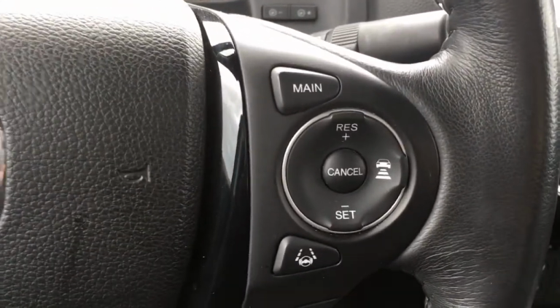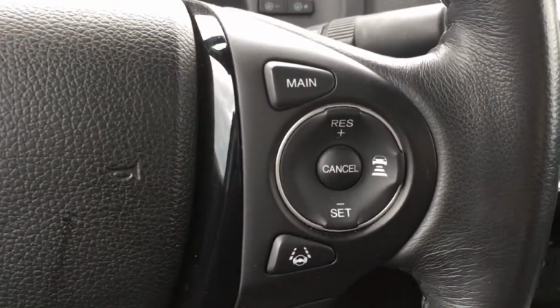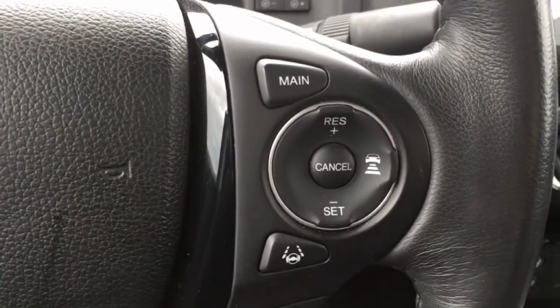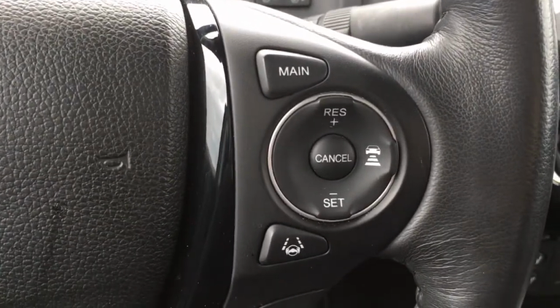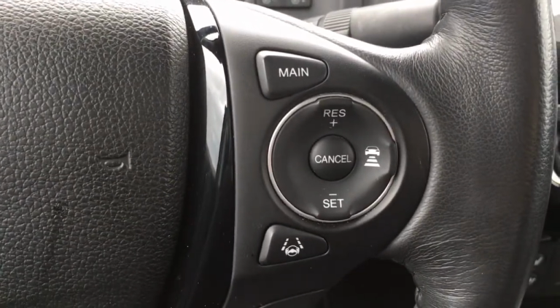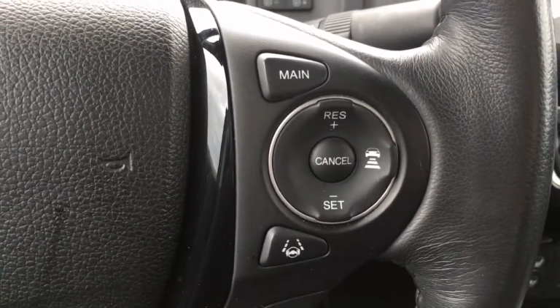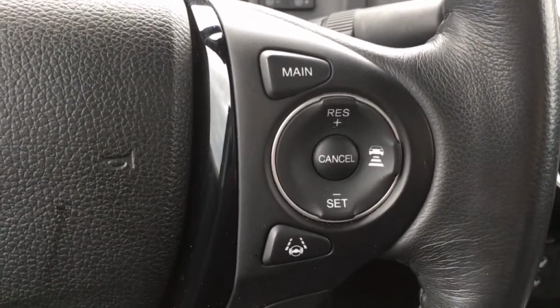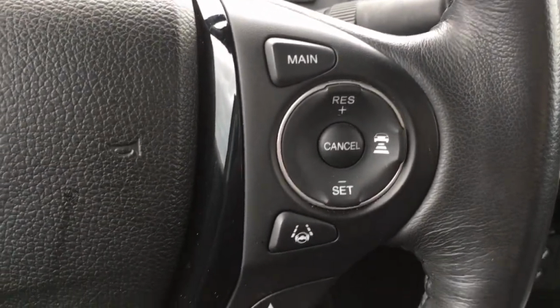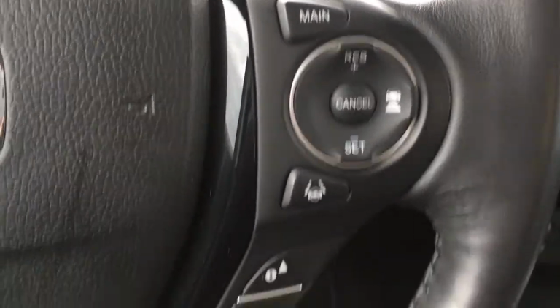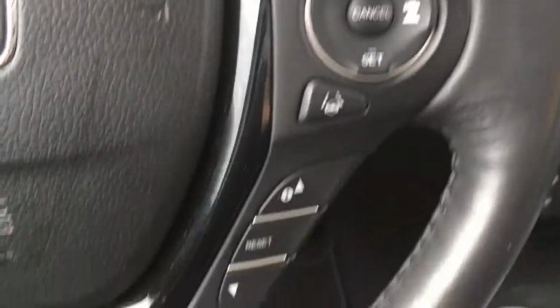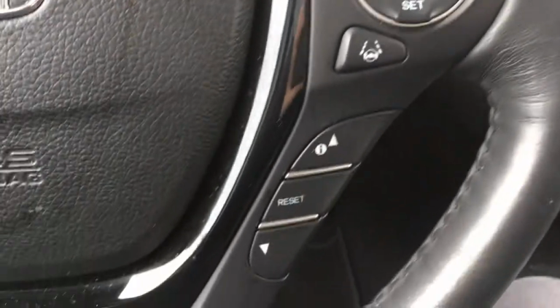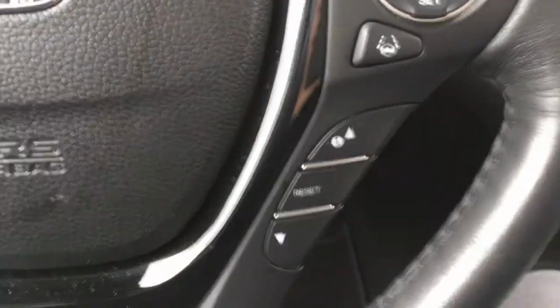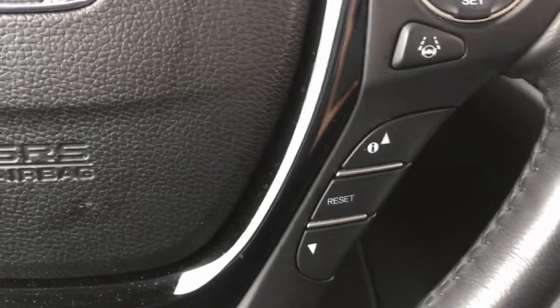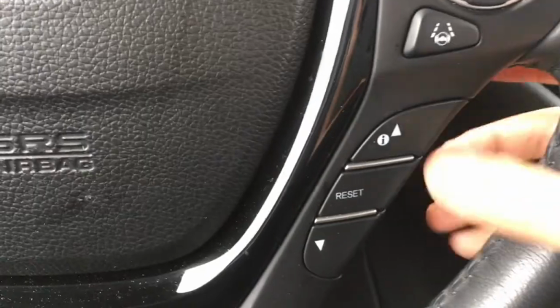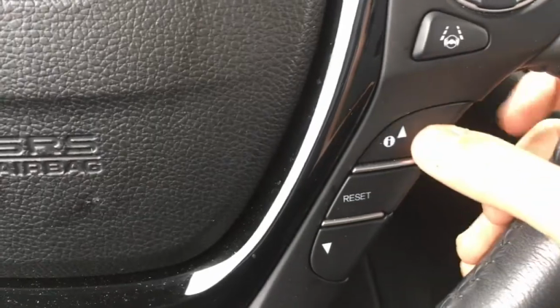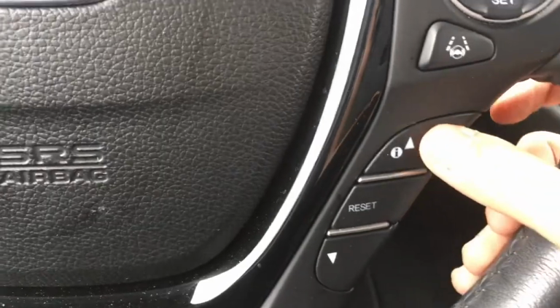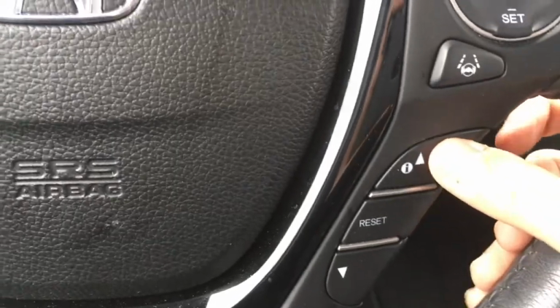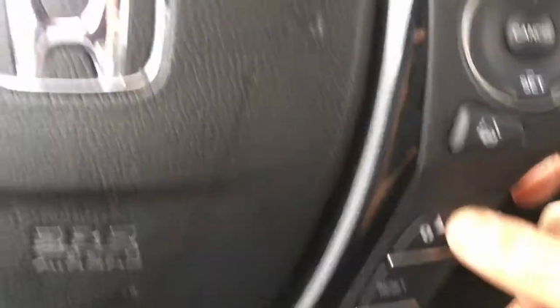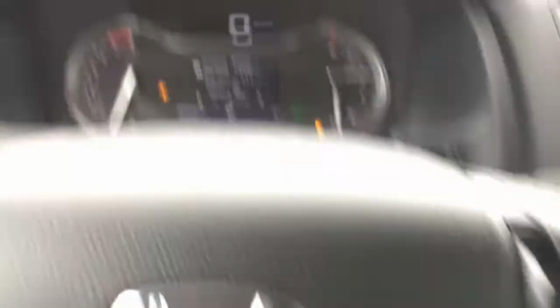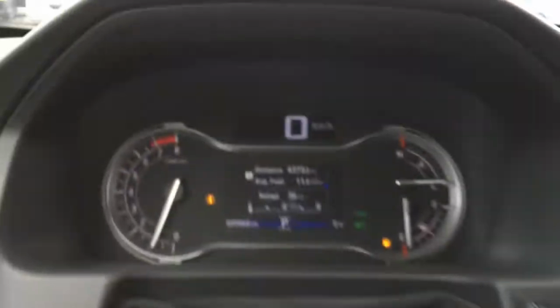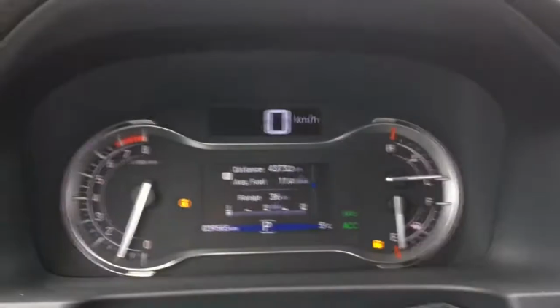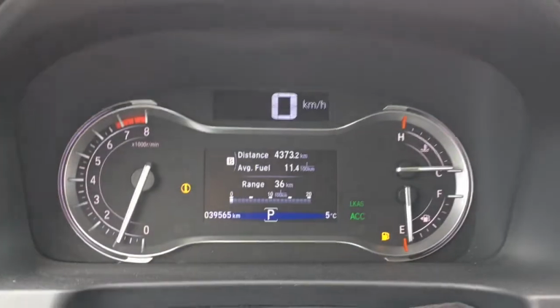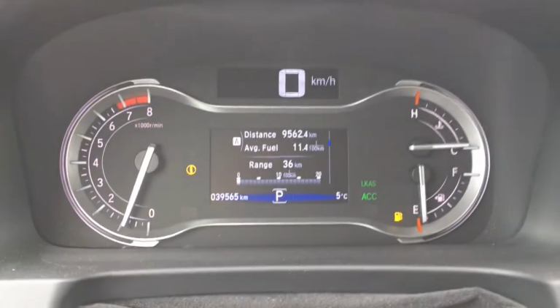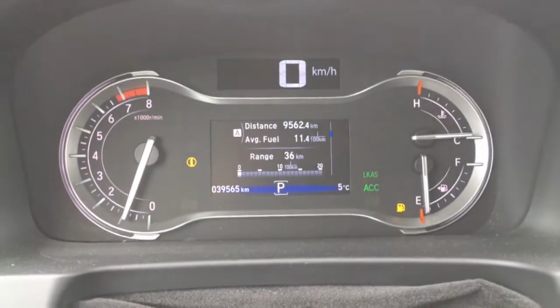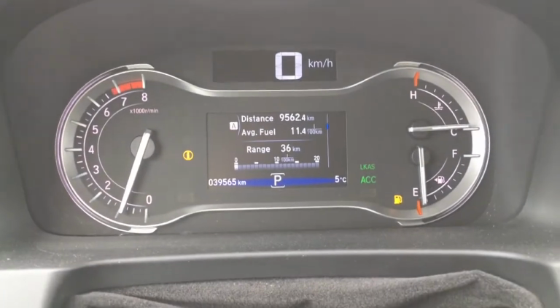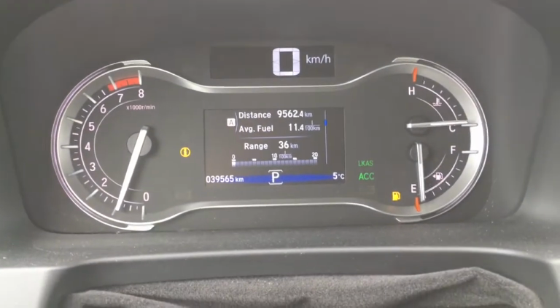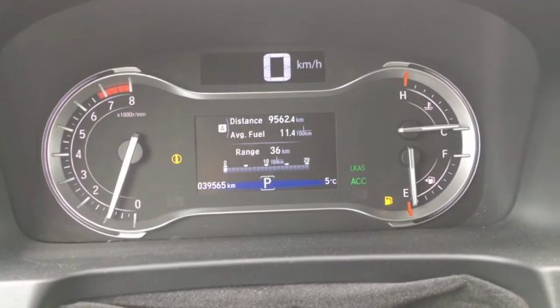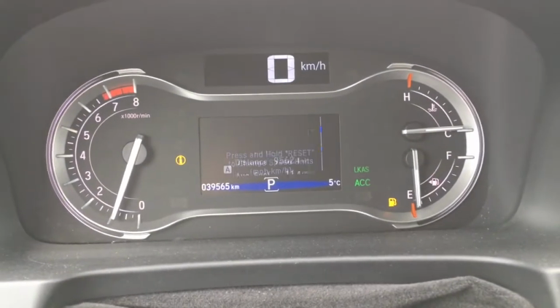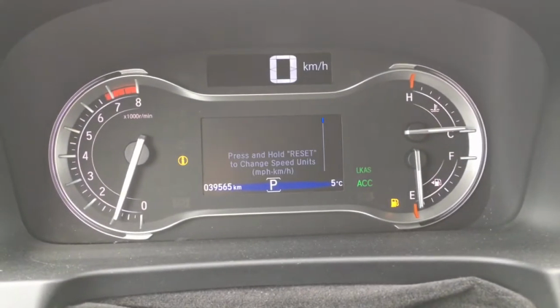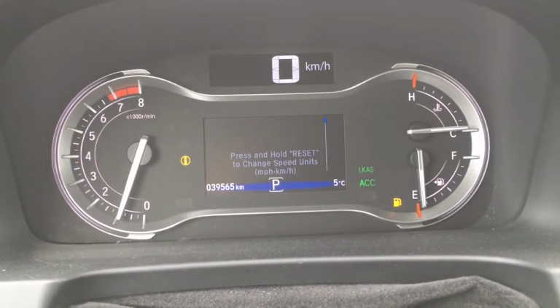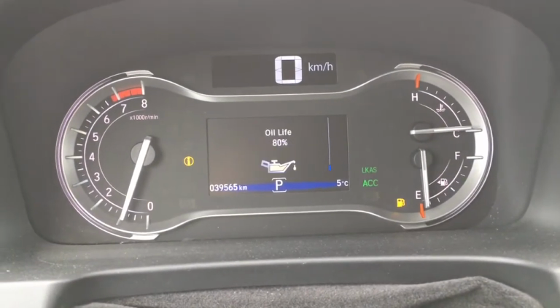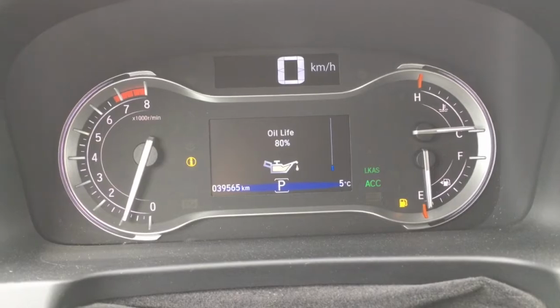On the right side of the wheel there are all the cruise control settings, and just below that we have an information button — give that a press and all your vehicle details will show up right on your dash.